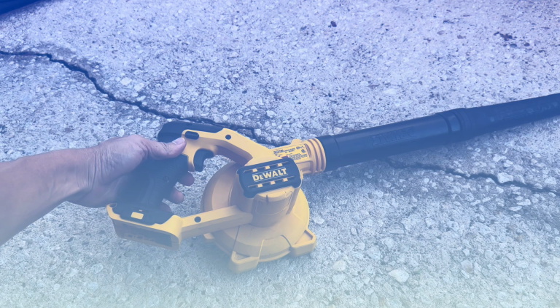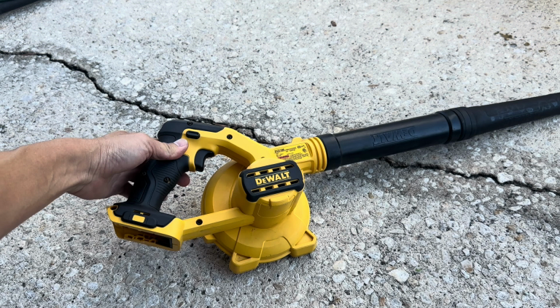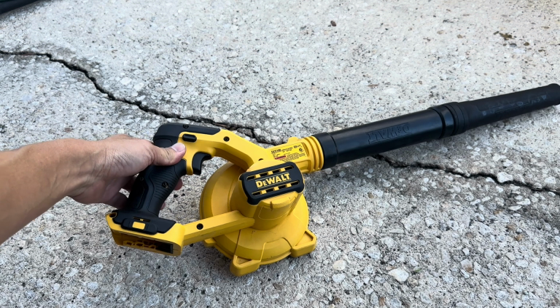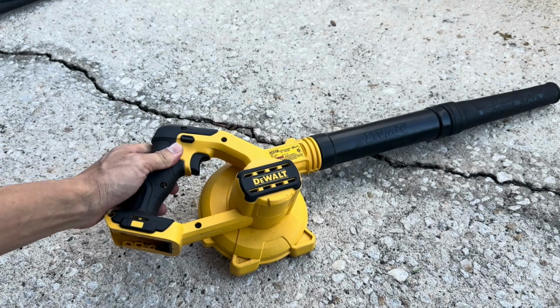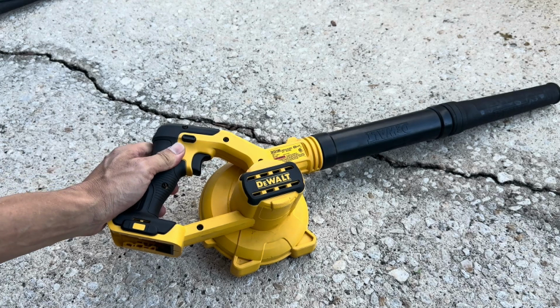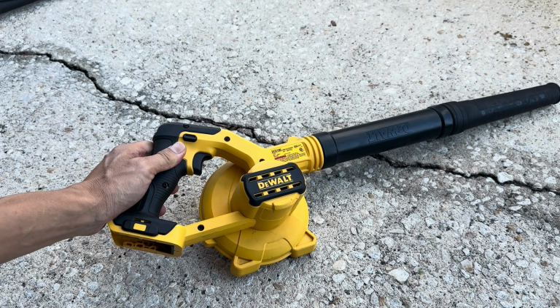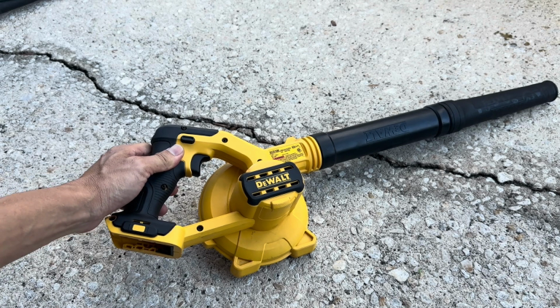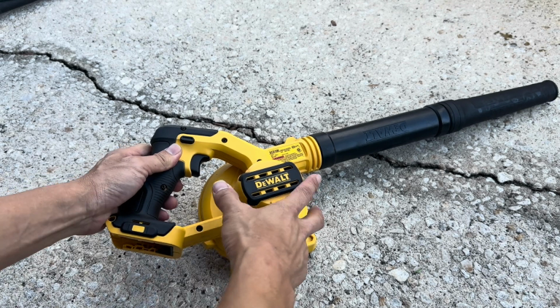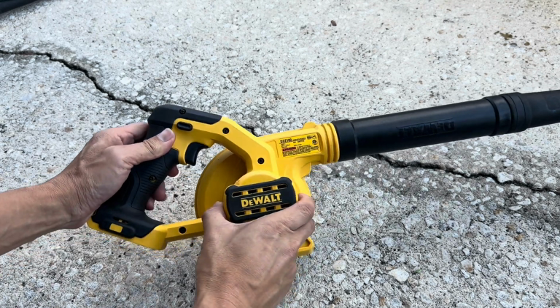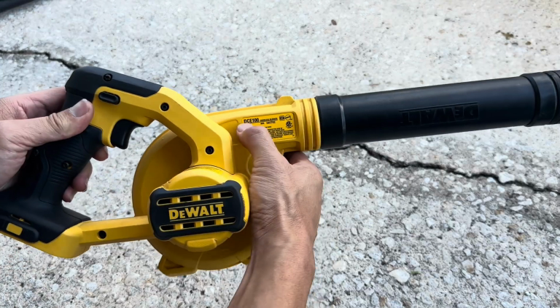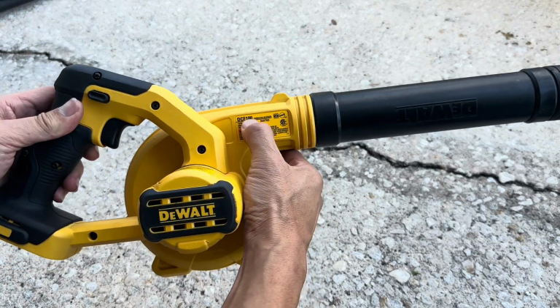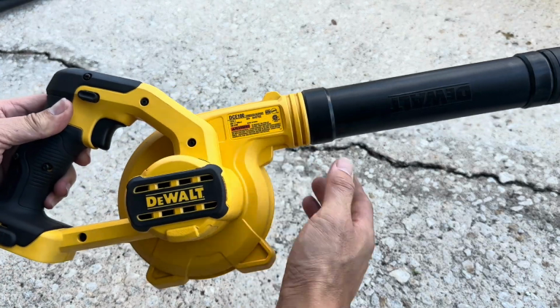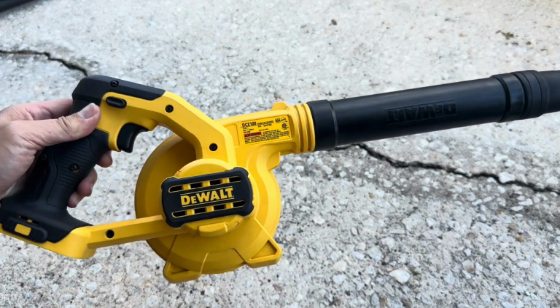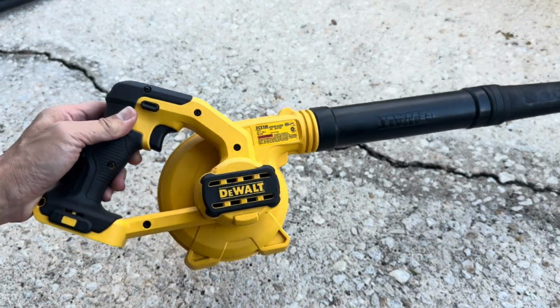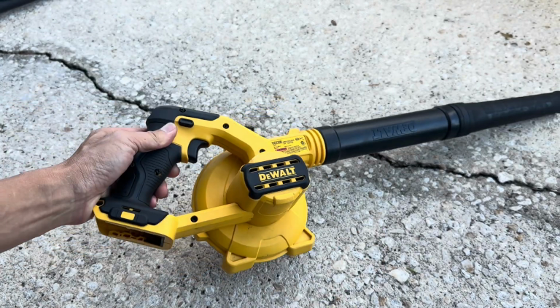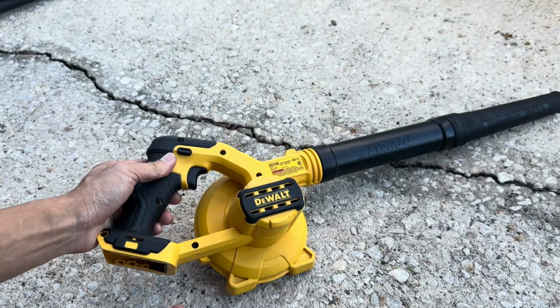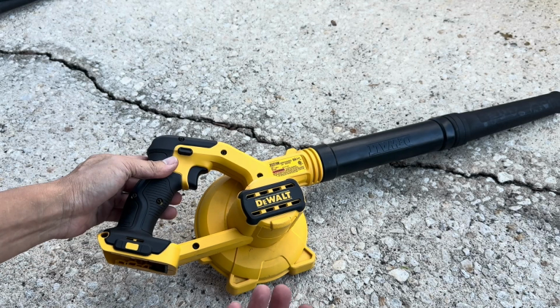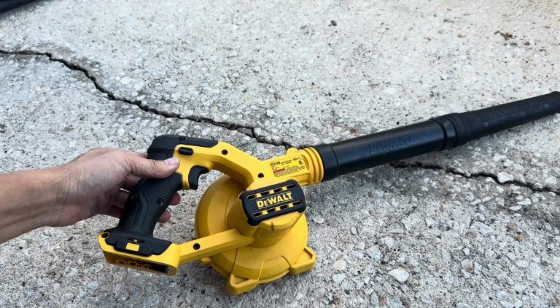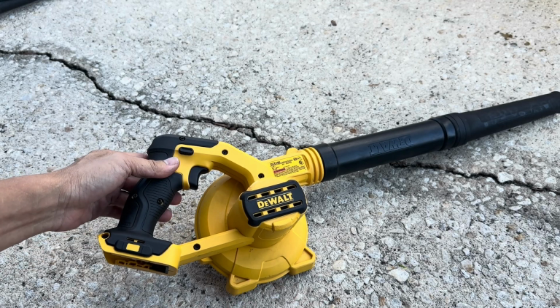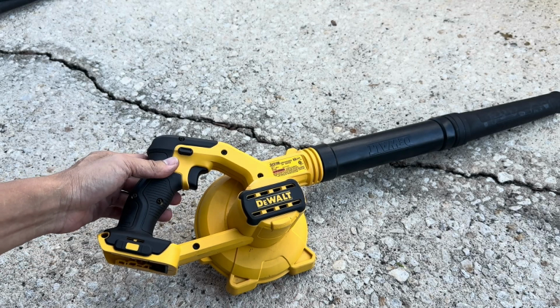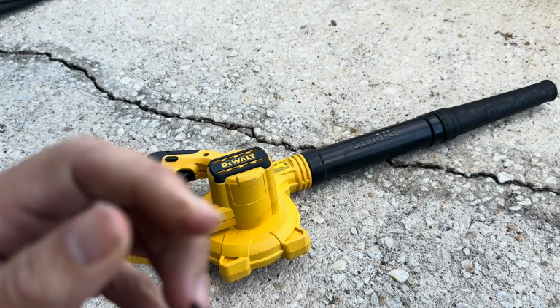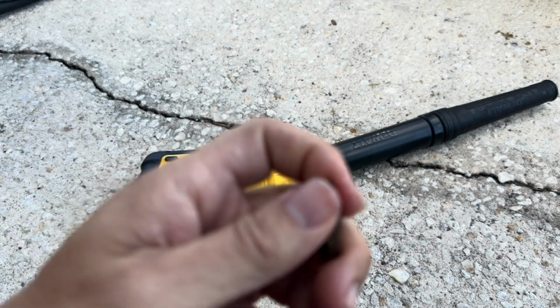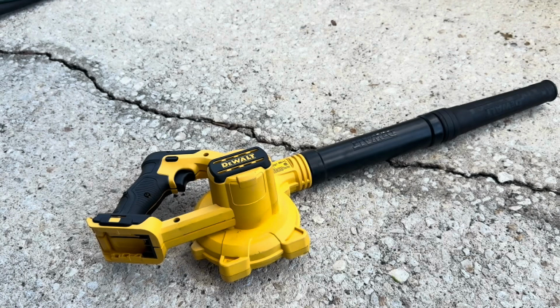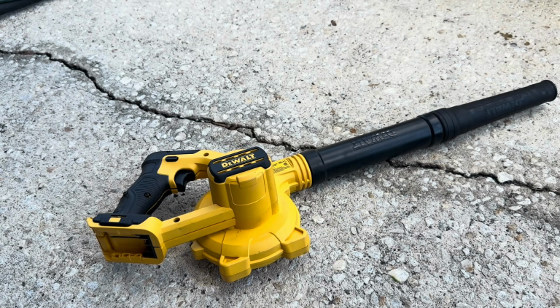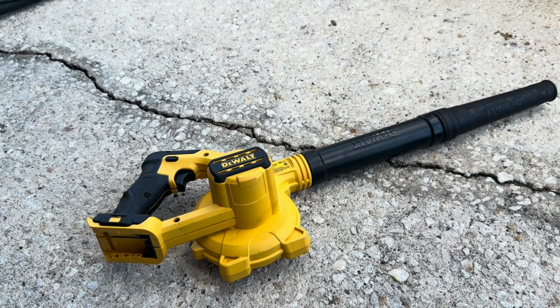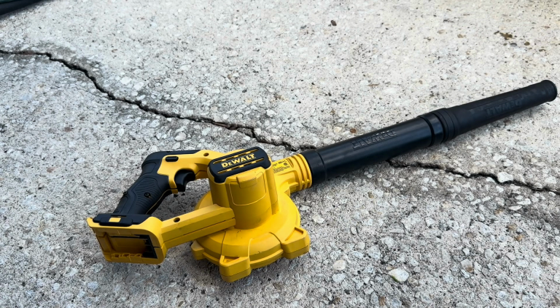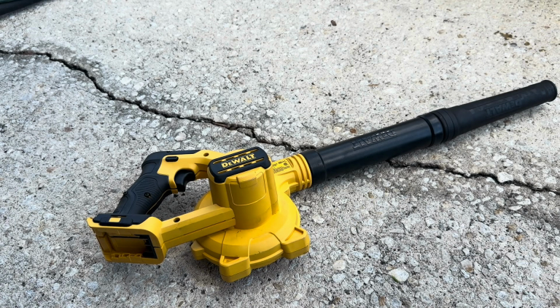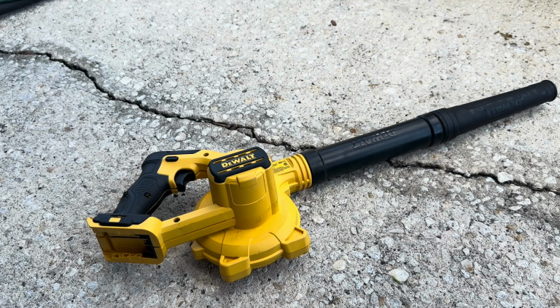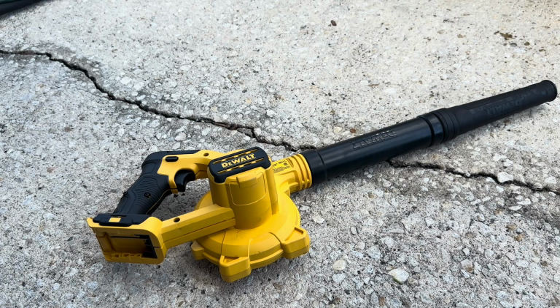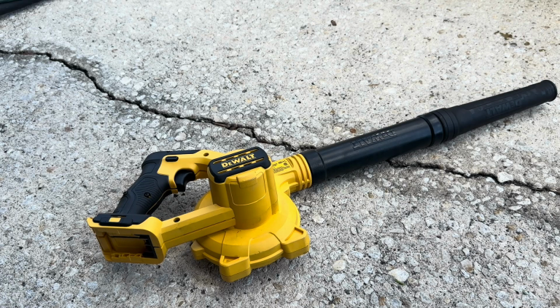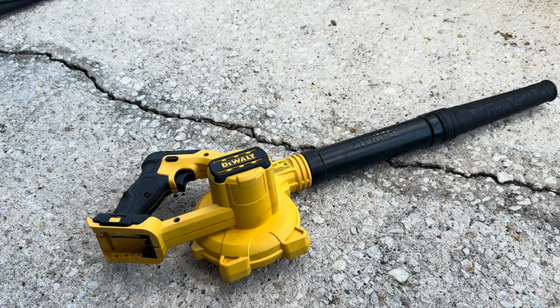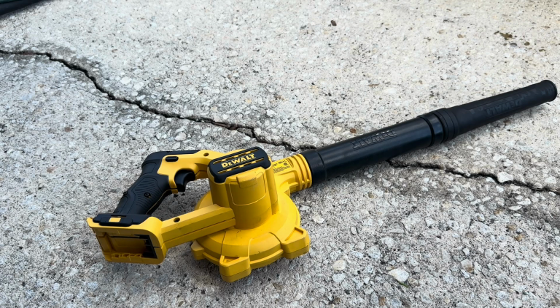Hi everyone, welcome back to DIY with Dewey. So today we have our DeWalt DCE100 blower. This is a little pony bolt blower. This blower isn't working anymore — you put a battery in and when you pull the trigger it doesn't really do anything.